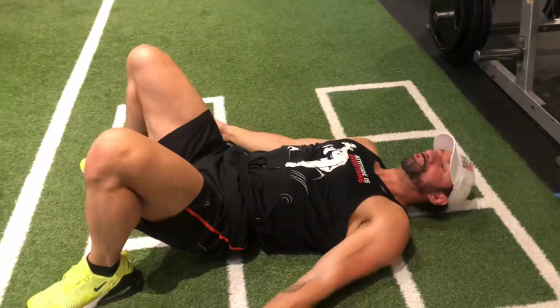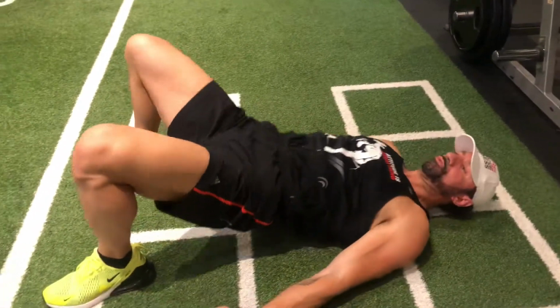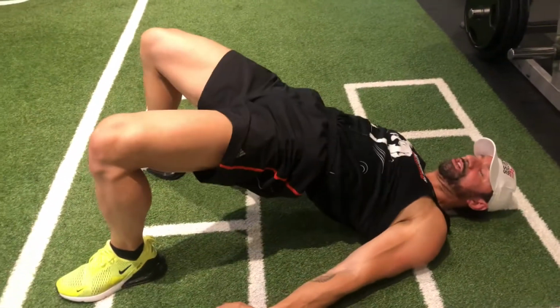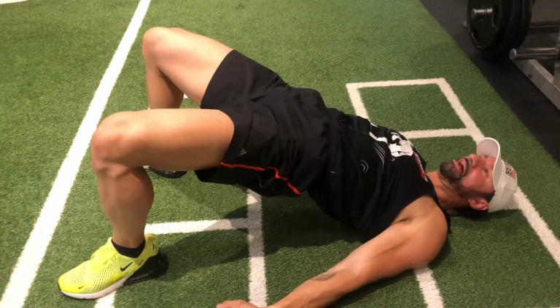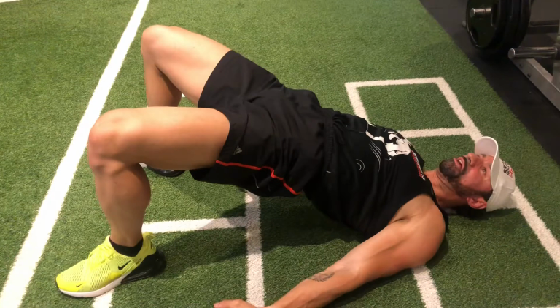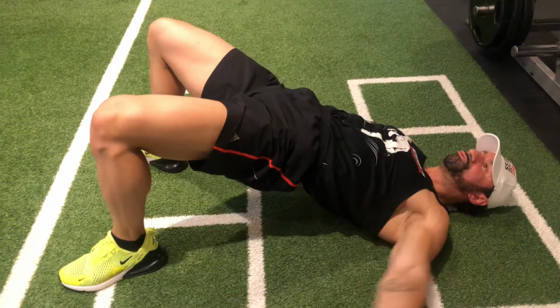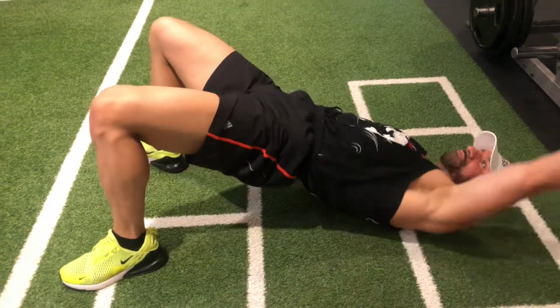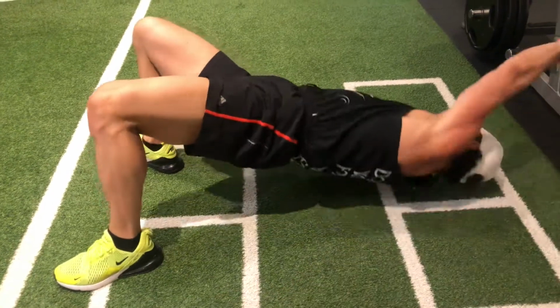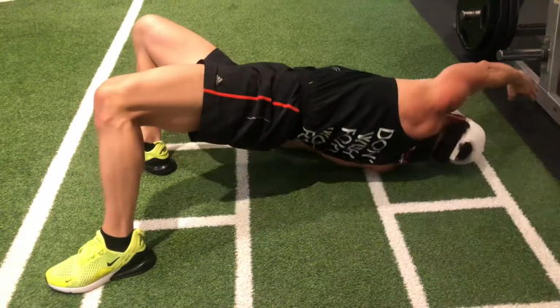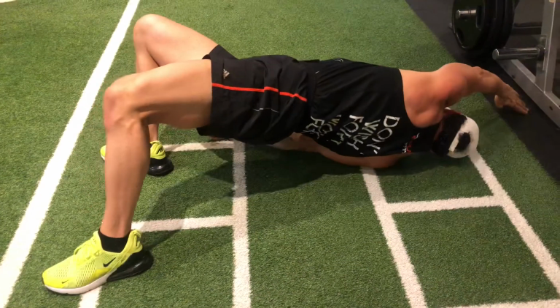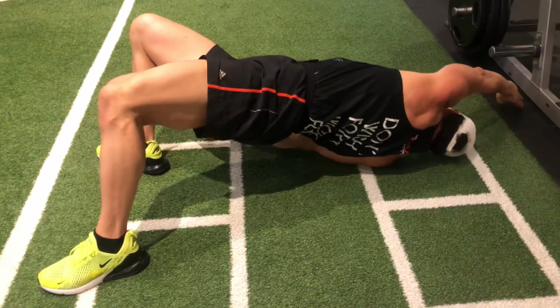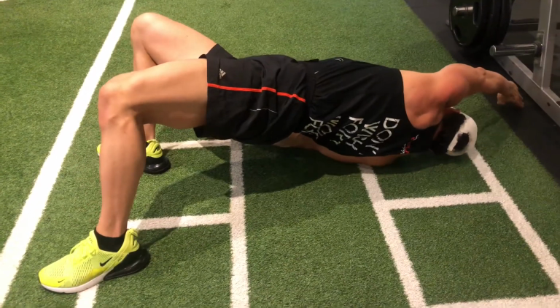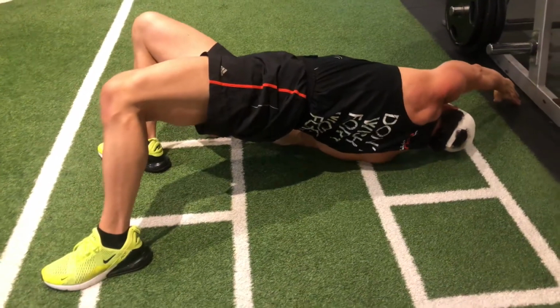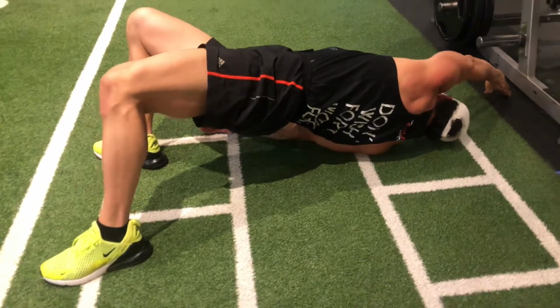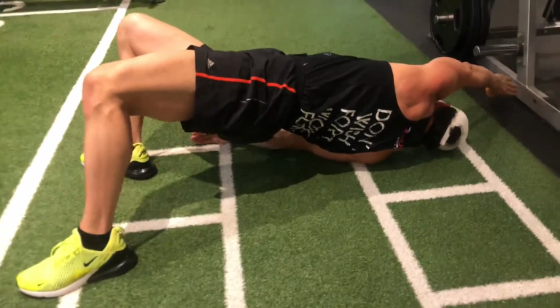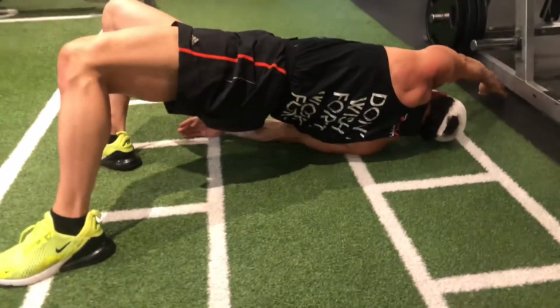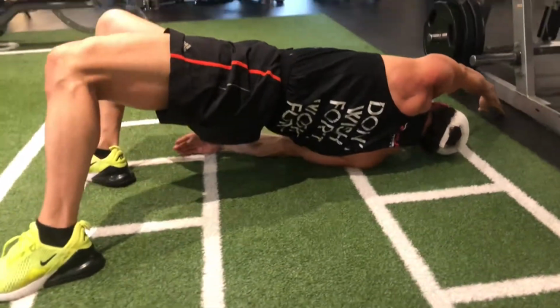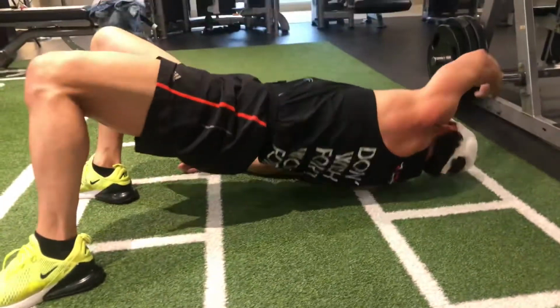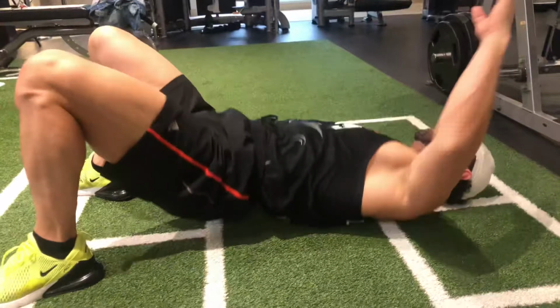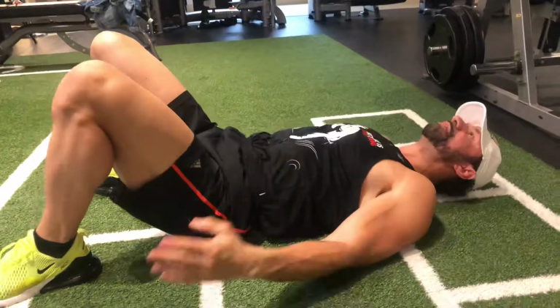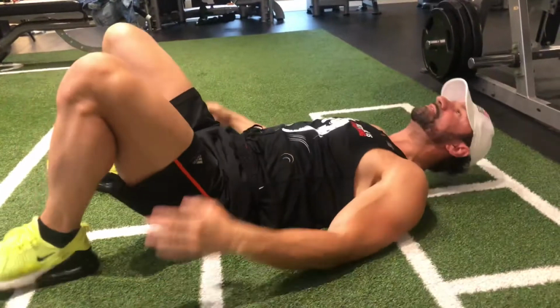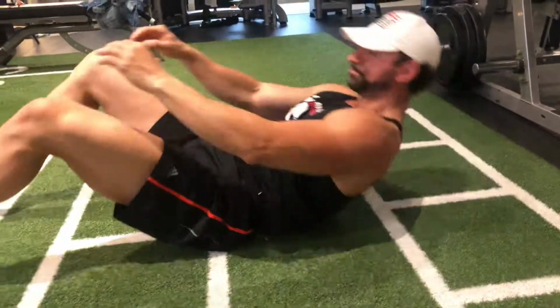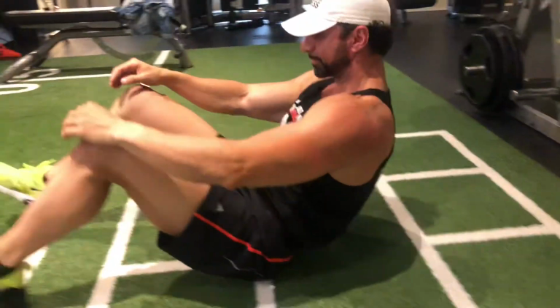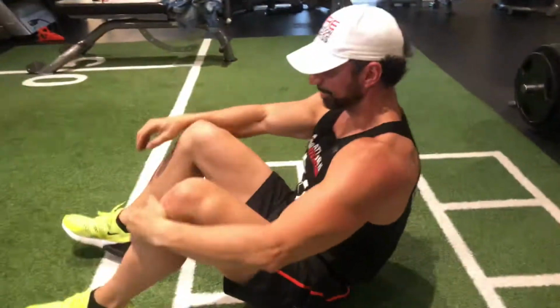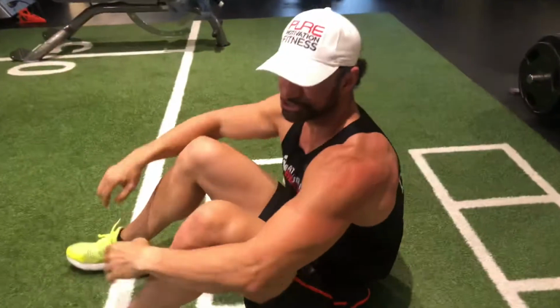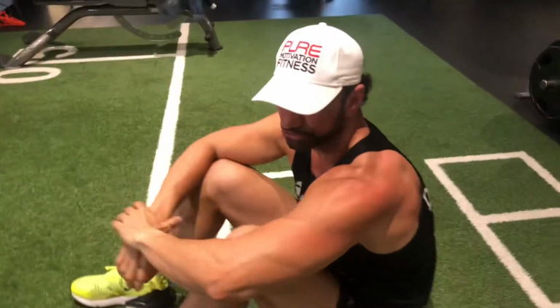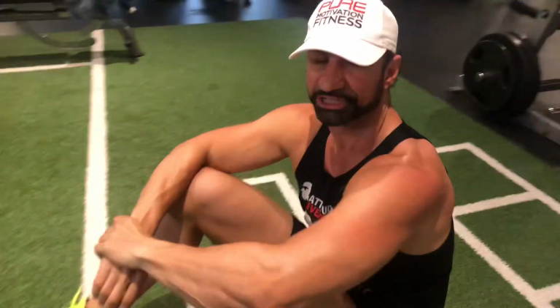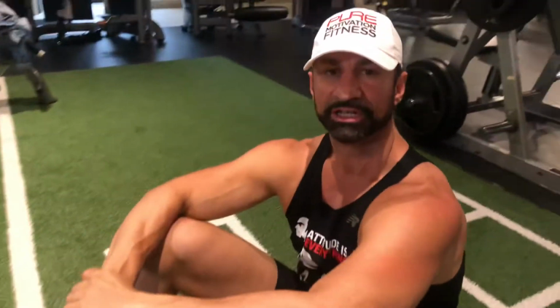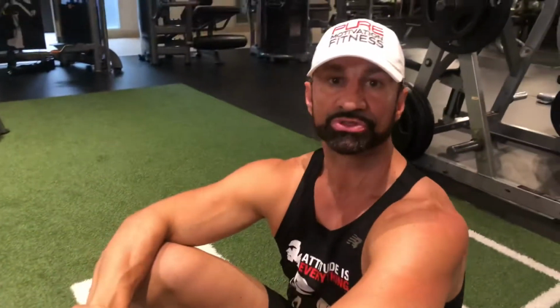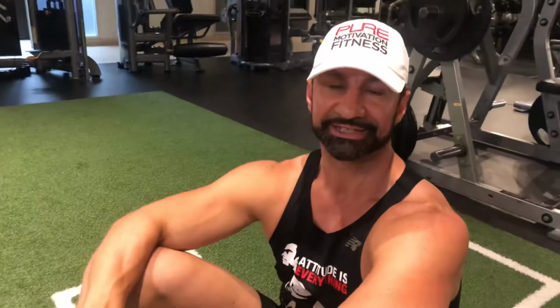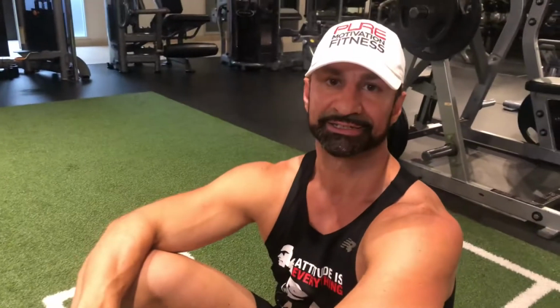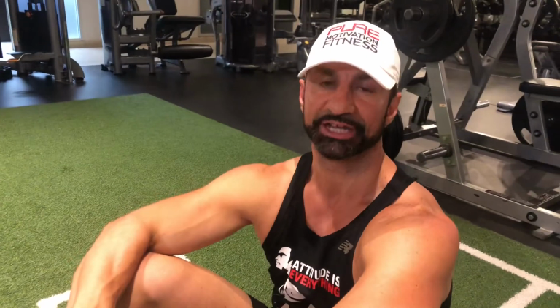So thrust your hips up and then drive over and tap the furthest position of the opposite shoulder and come right back down. That's your glute bridge with thoracic rotation.